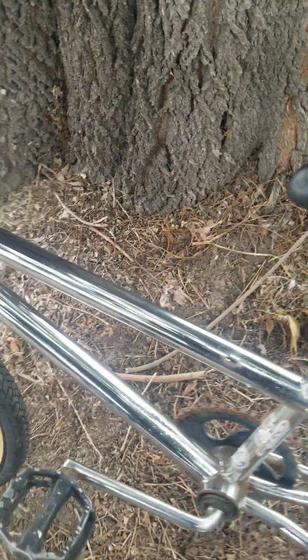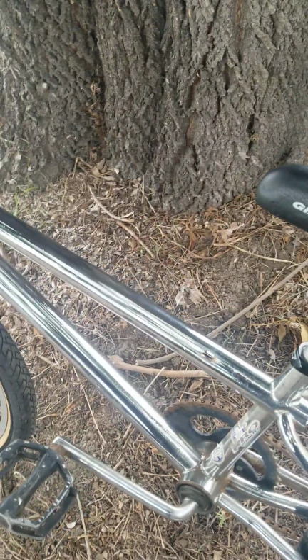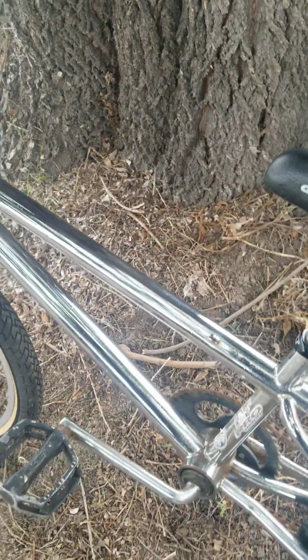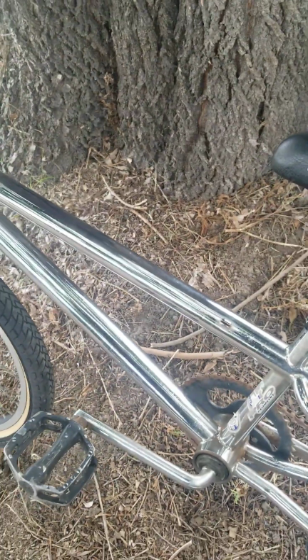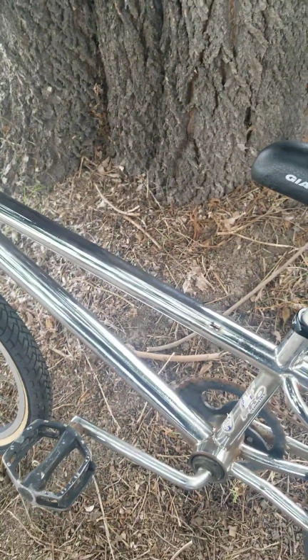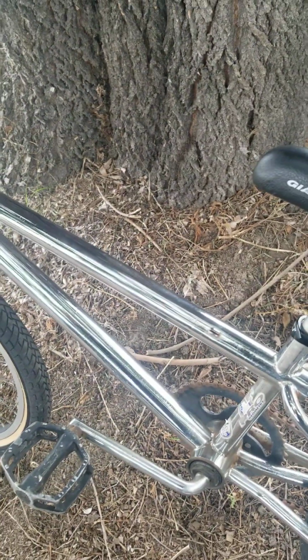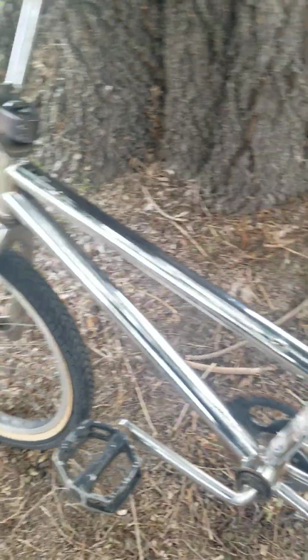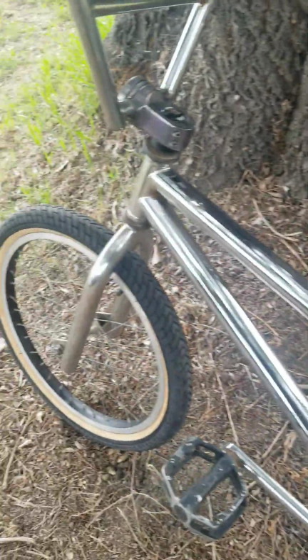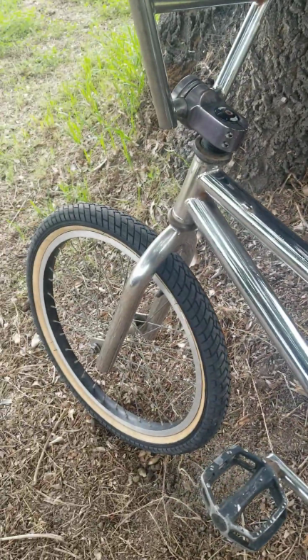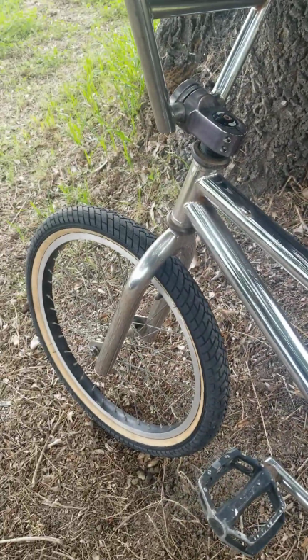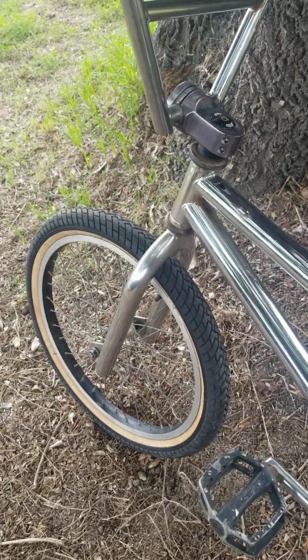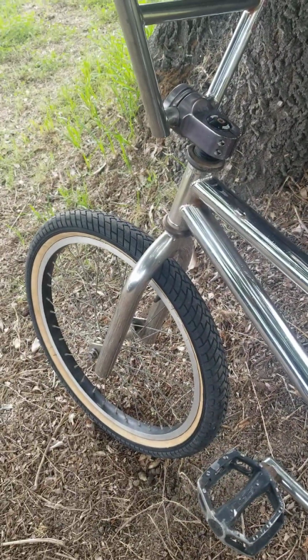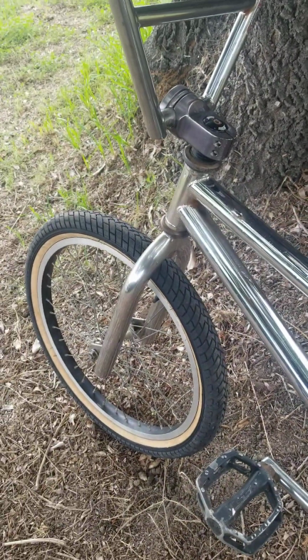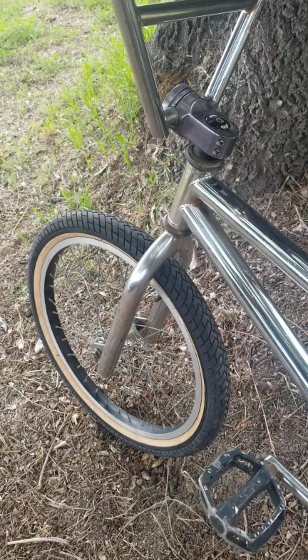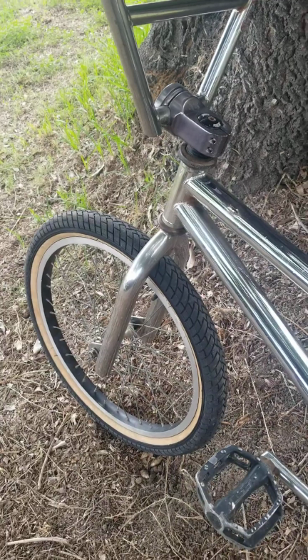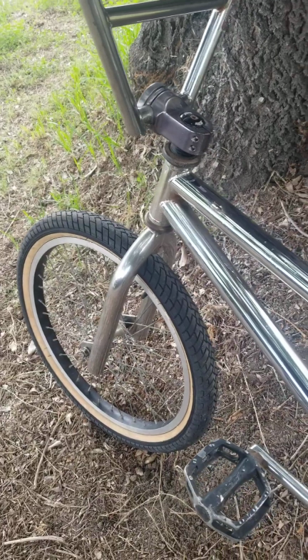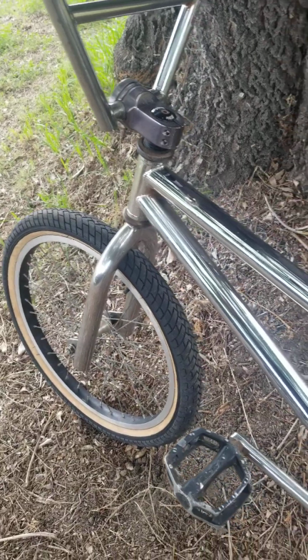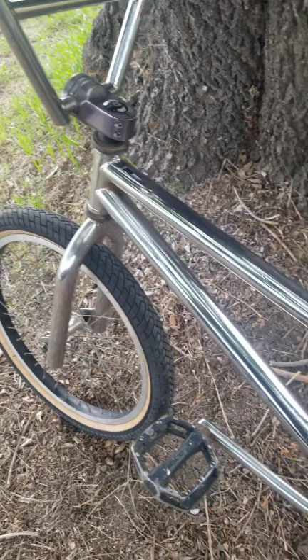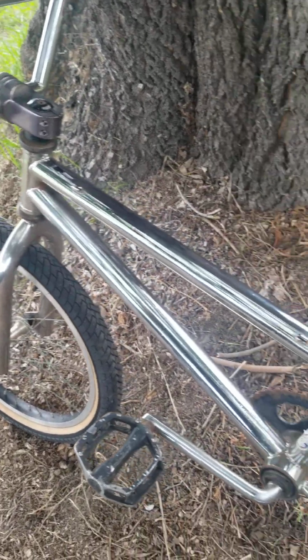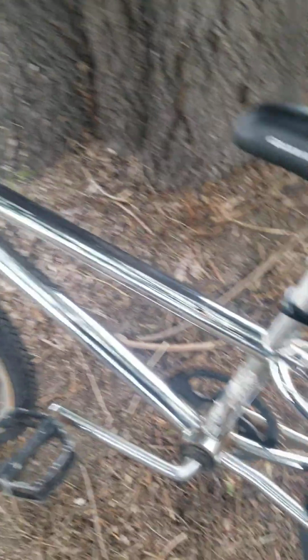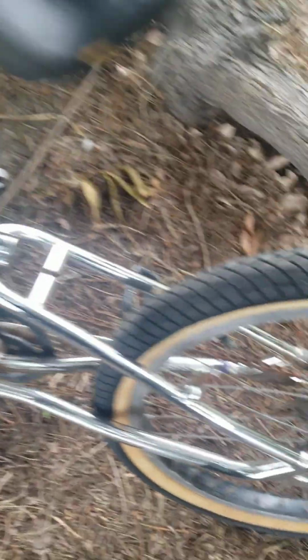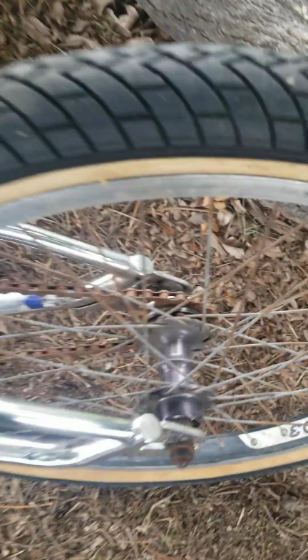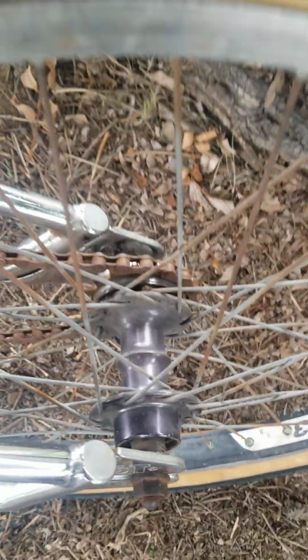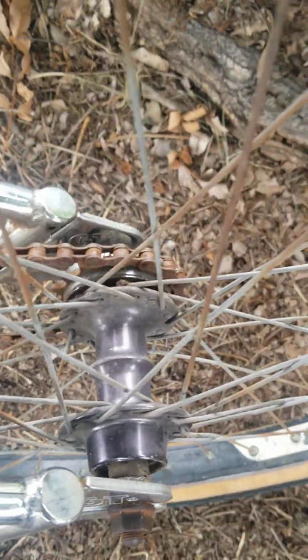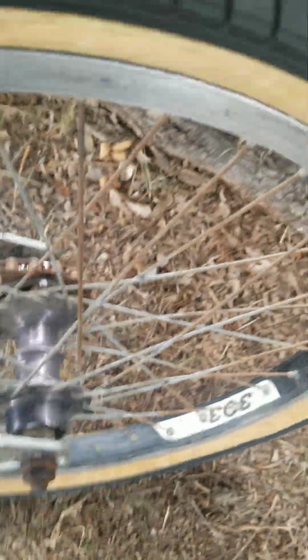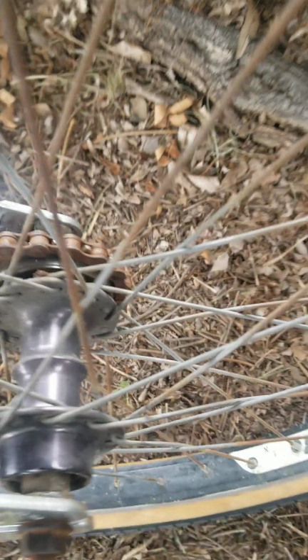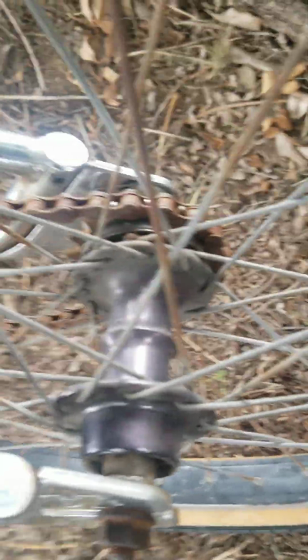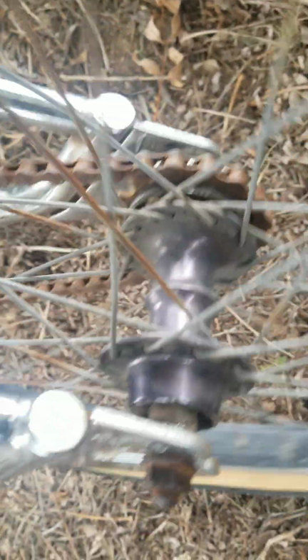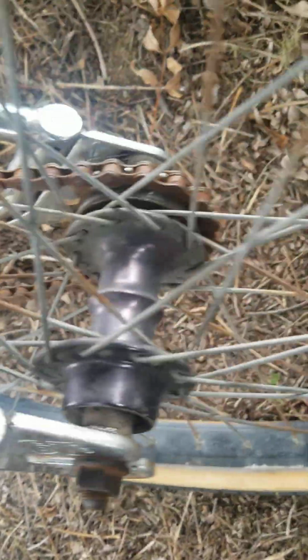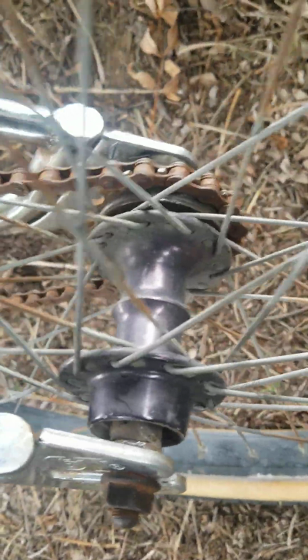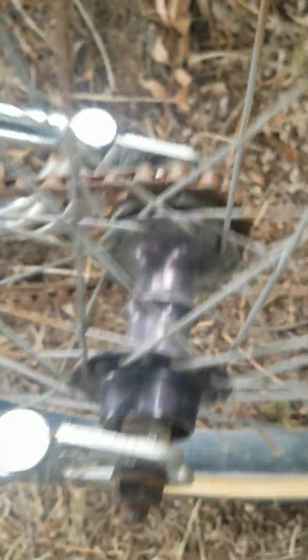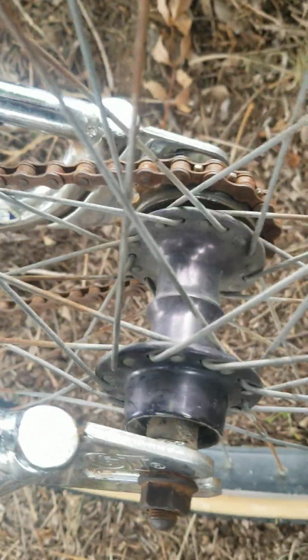The wheels I don't think are original to the bike. This one I actually replaced because it had a Mac wheel on the front when I got it. This one has a GT Mohawk hub on it.